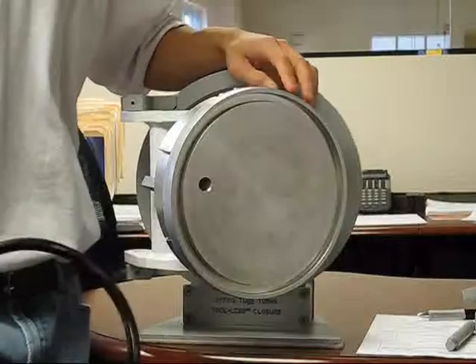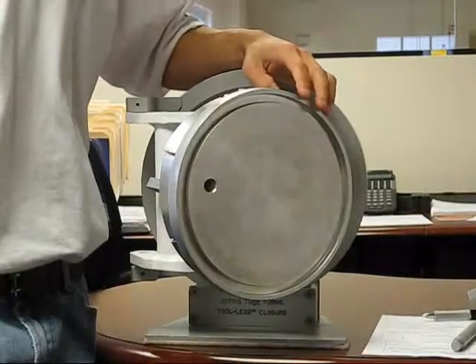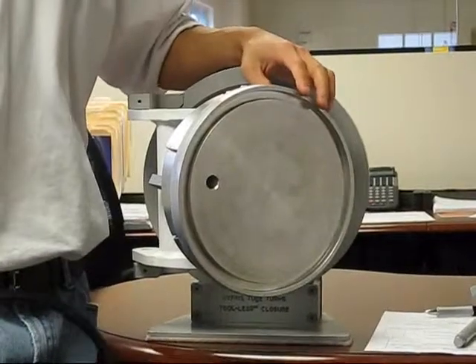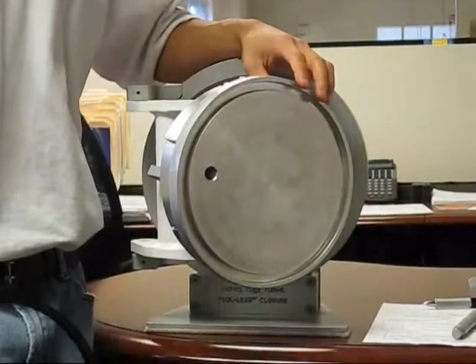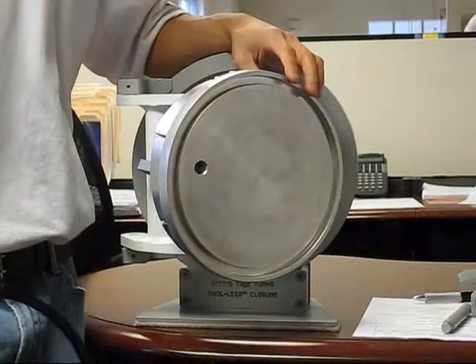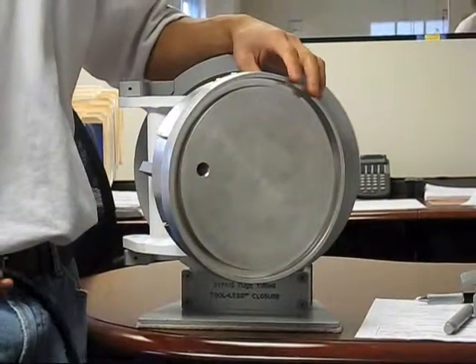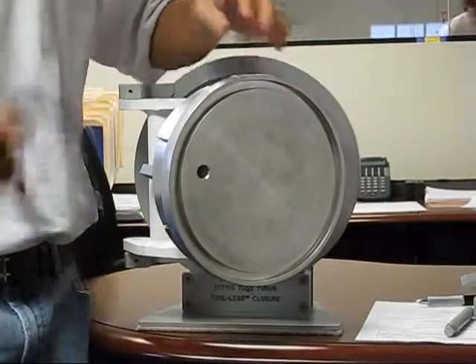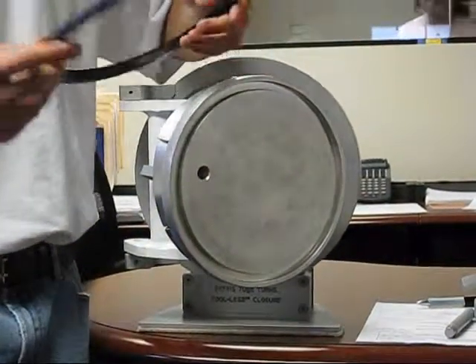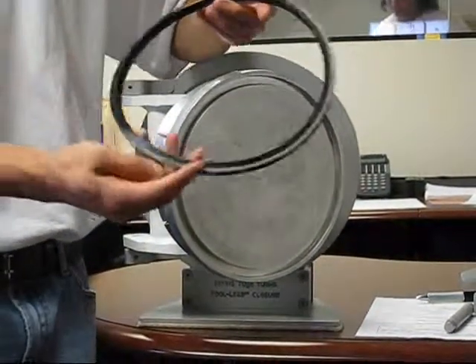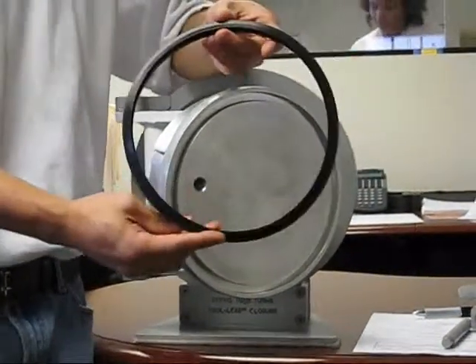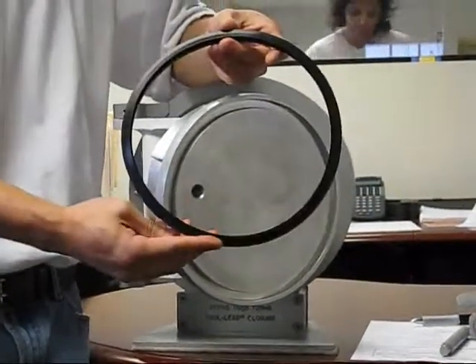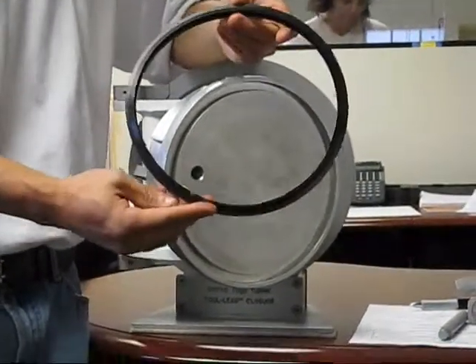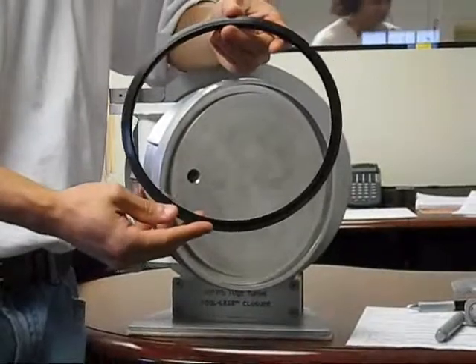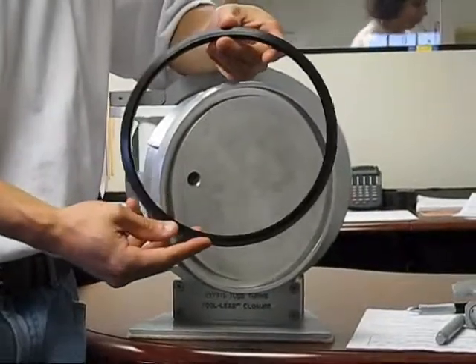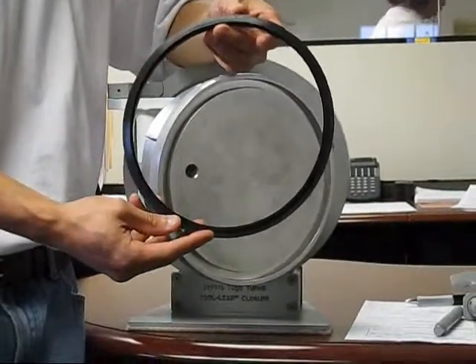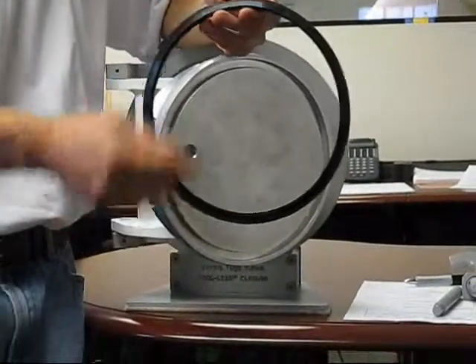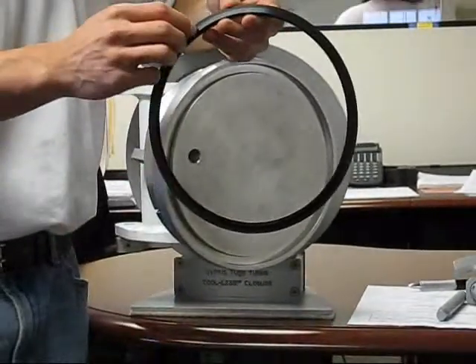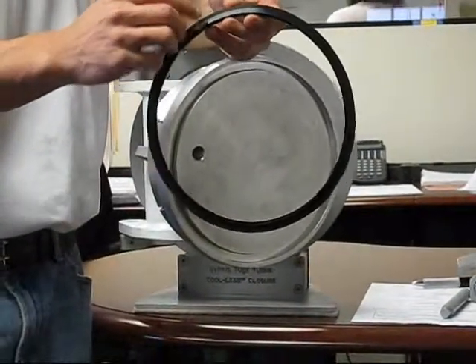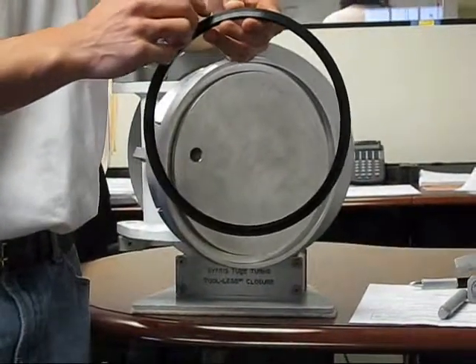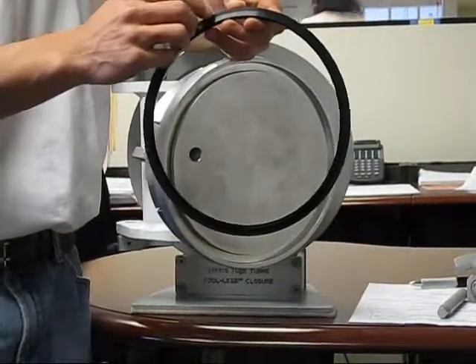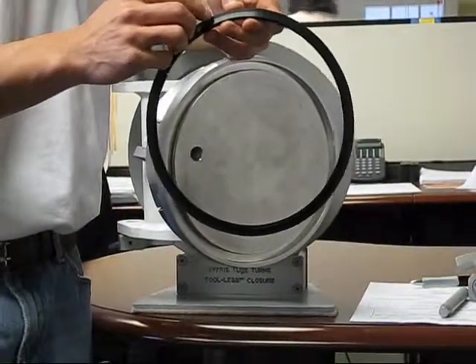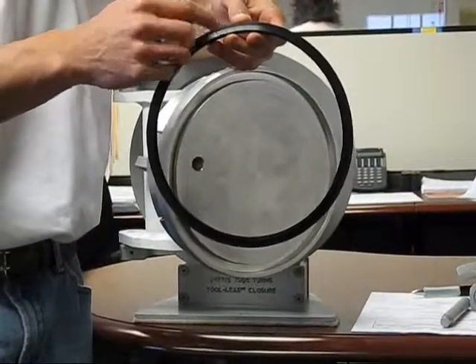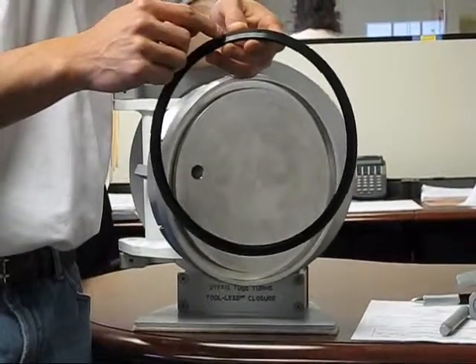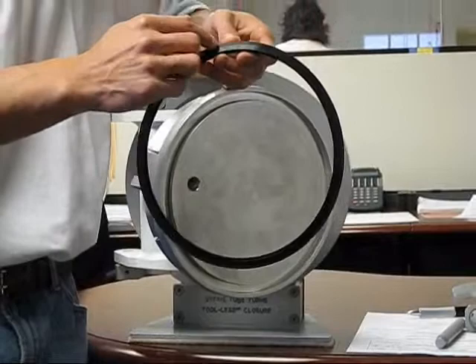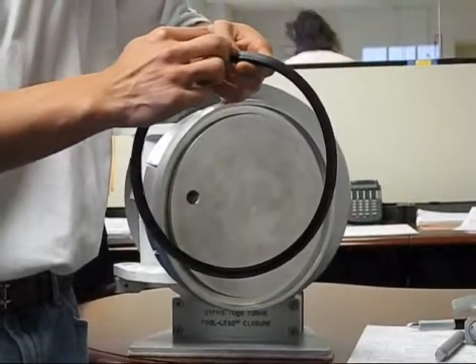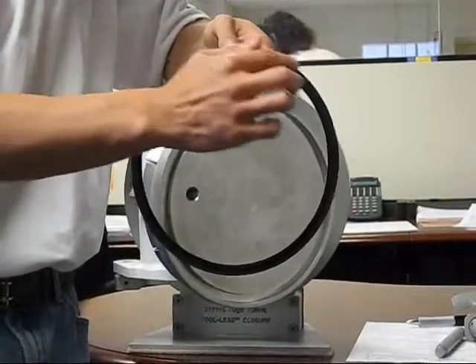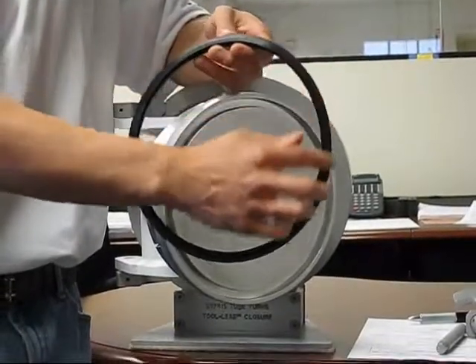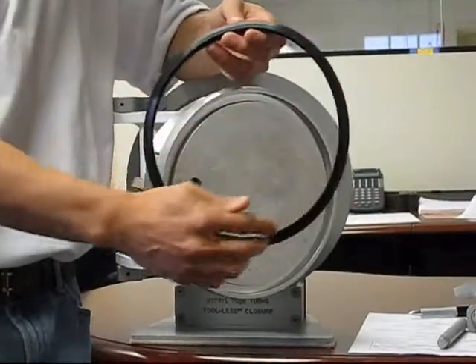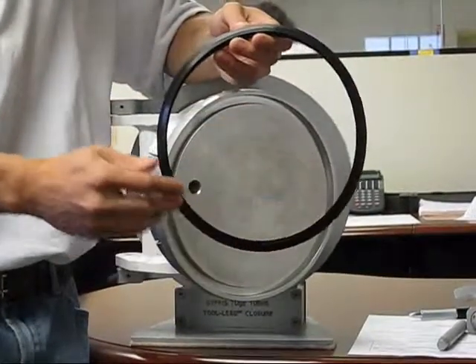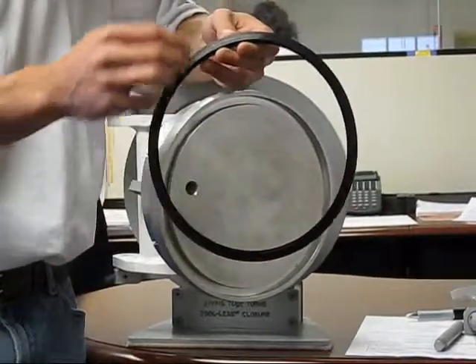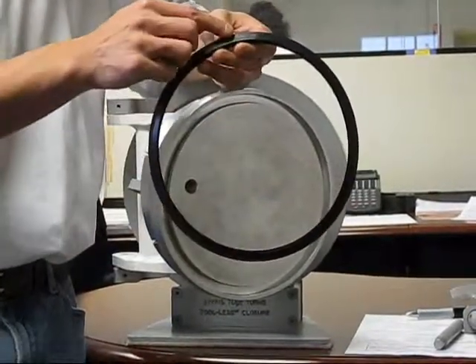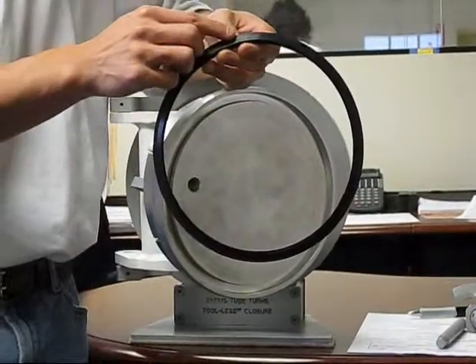This exposure features a special lip seal. The lip seal, as you see here, is a fully molded lip seal. It also has a stainless steel anti-extrusion spring that's been molded into the outer edge of the lip seal.